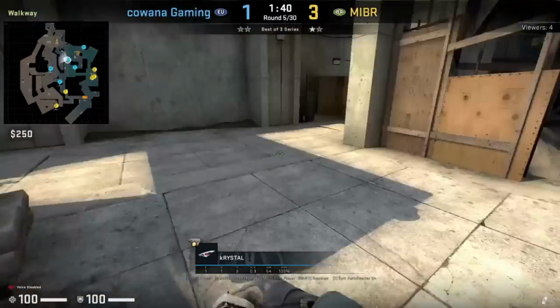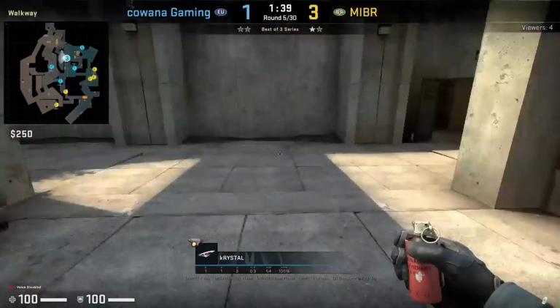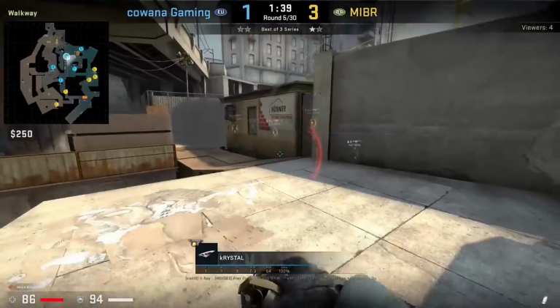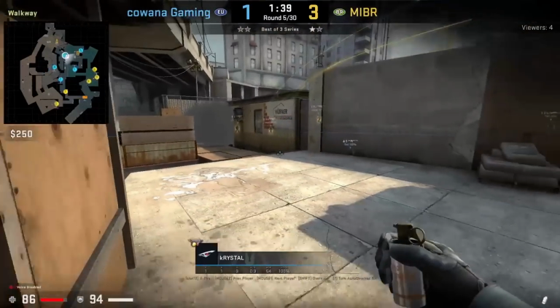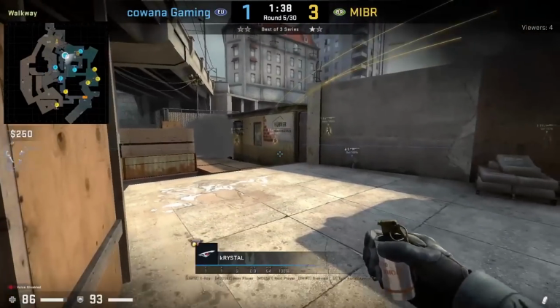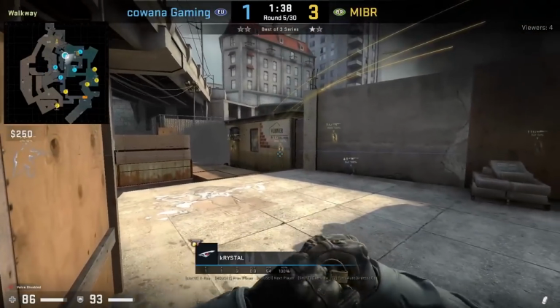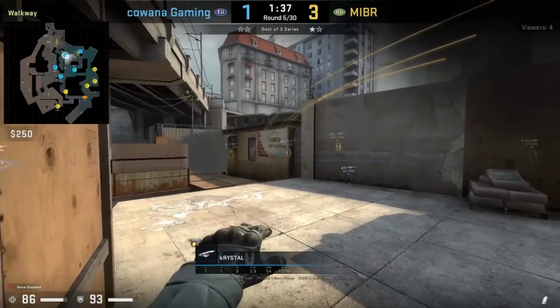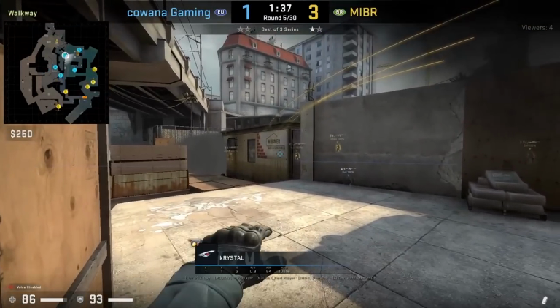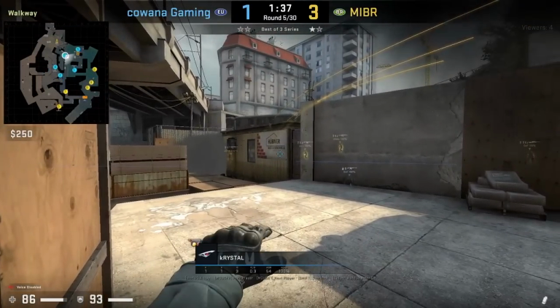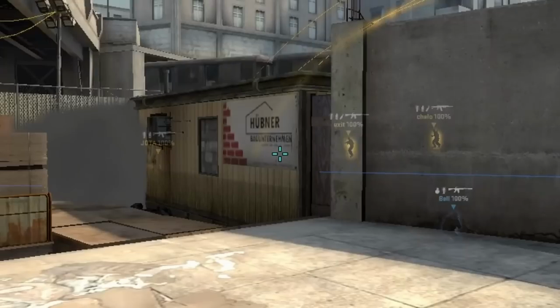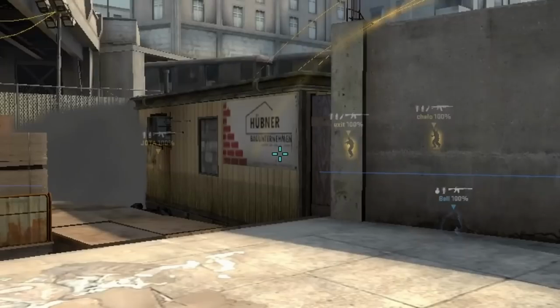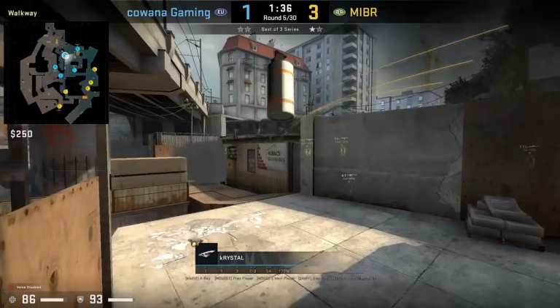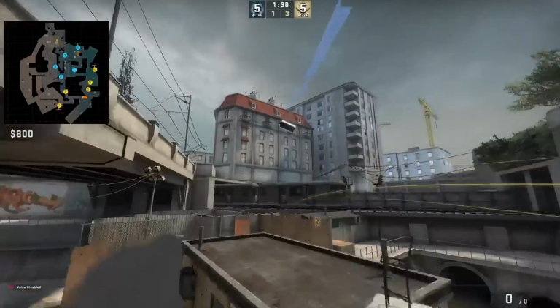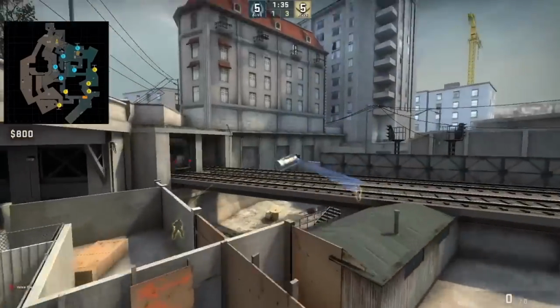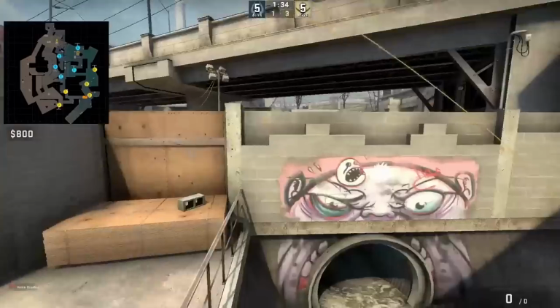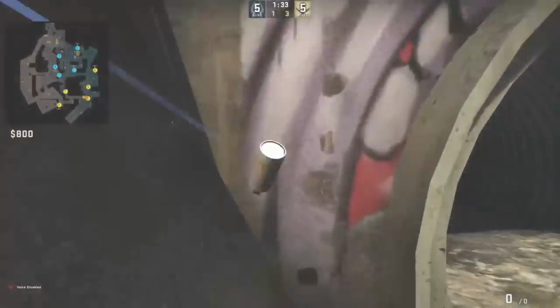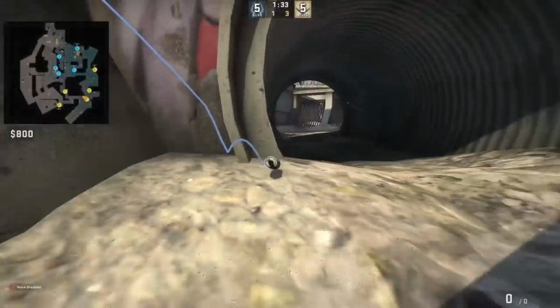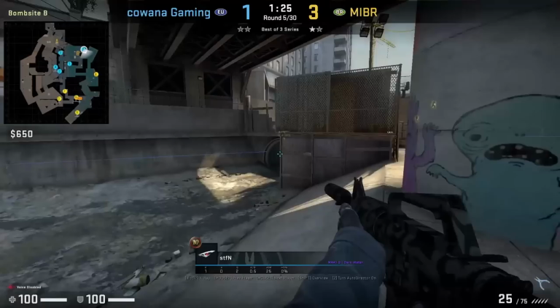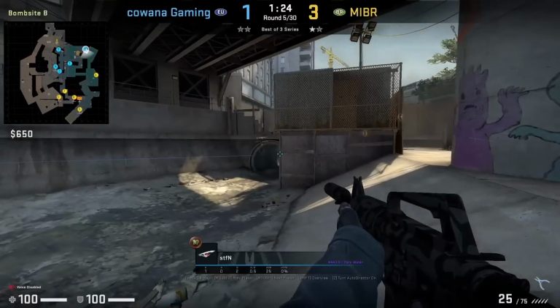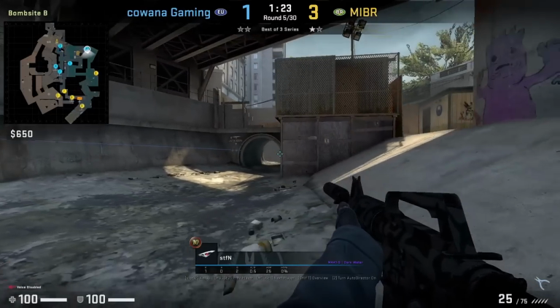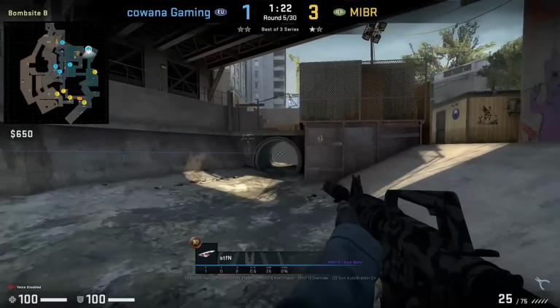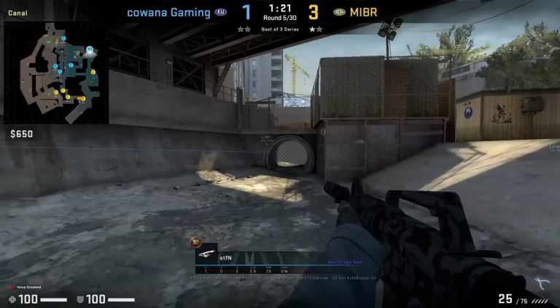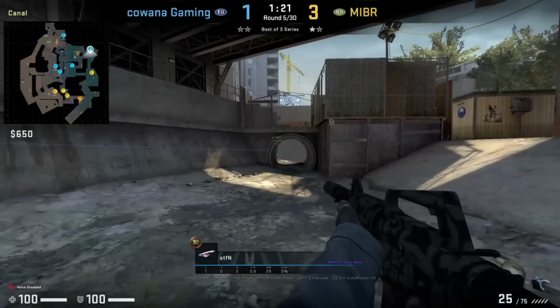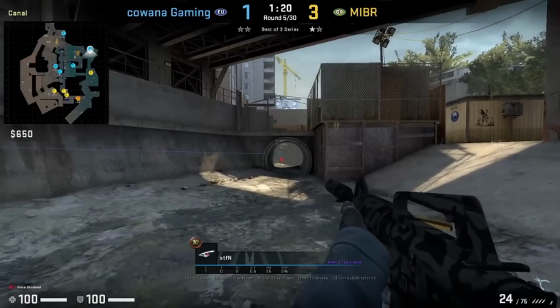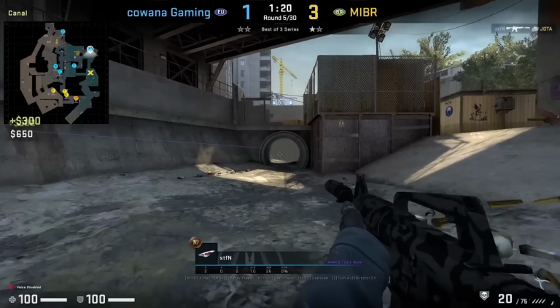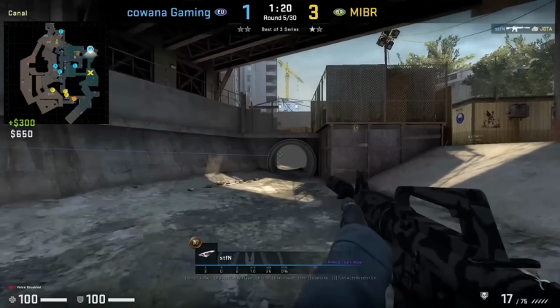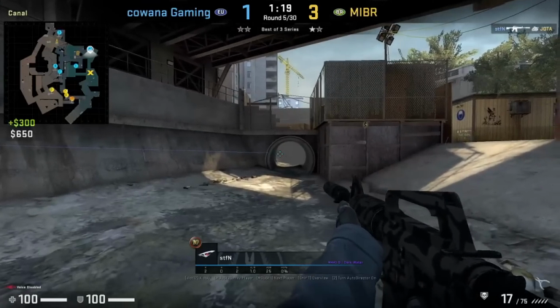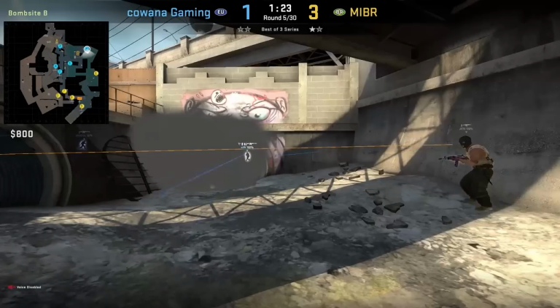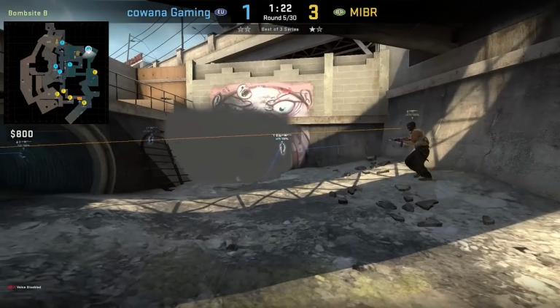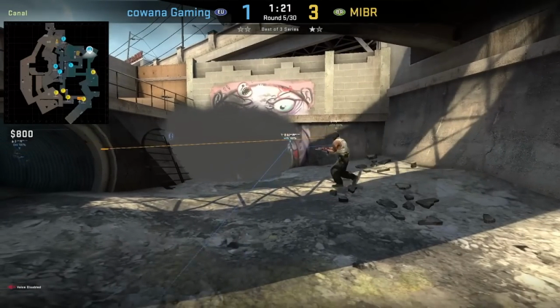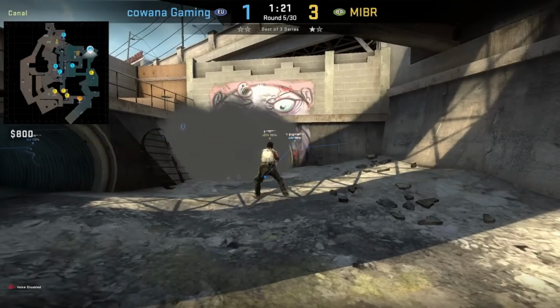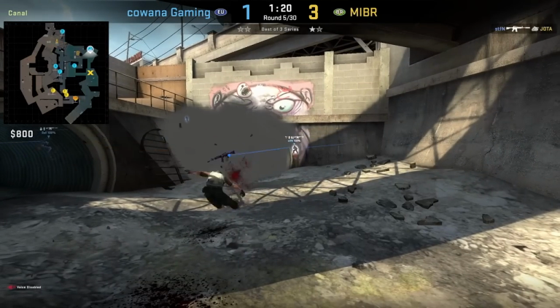Crystal smokes monster from this back wall, aims here, then jump throw. I'm not sure if this monster smoke is intentionally supposed to leave a gap to the left for a one-way or not, but Stefan takes advantage of it — he spots Yota crossing and kills him.